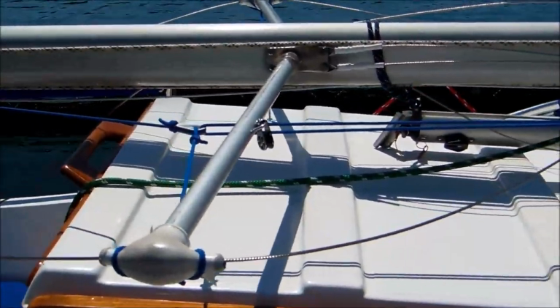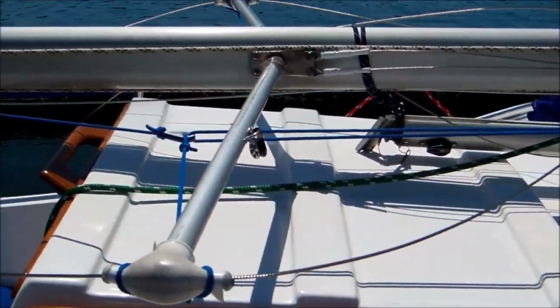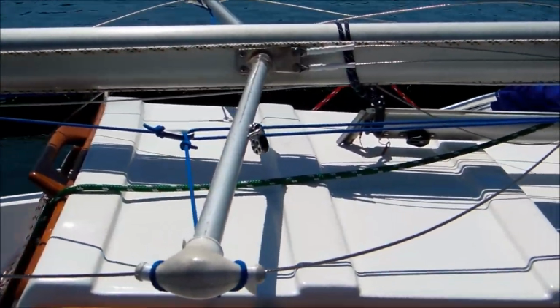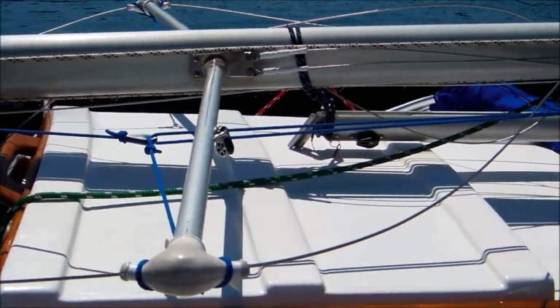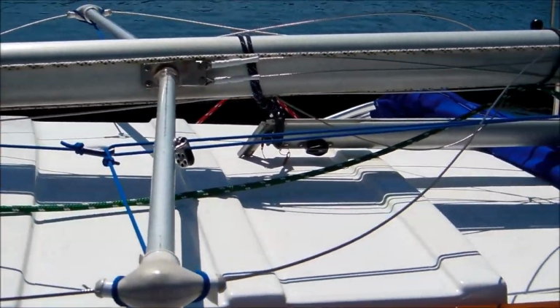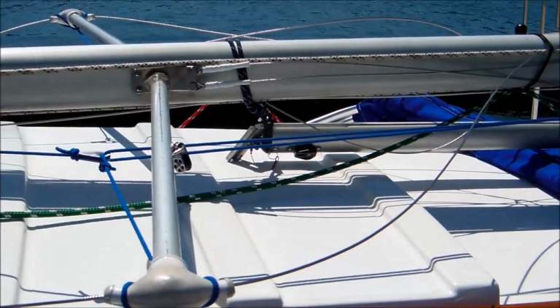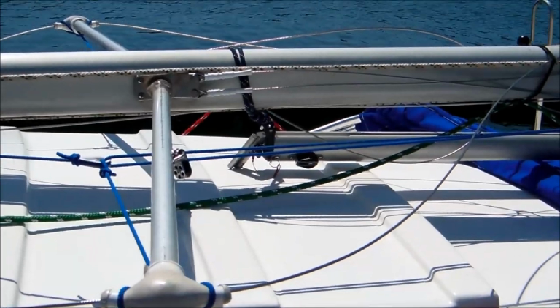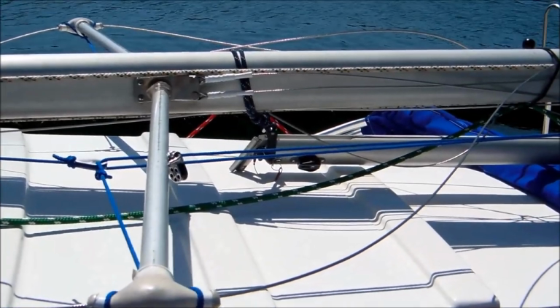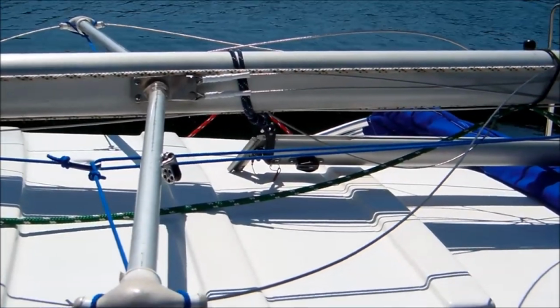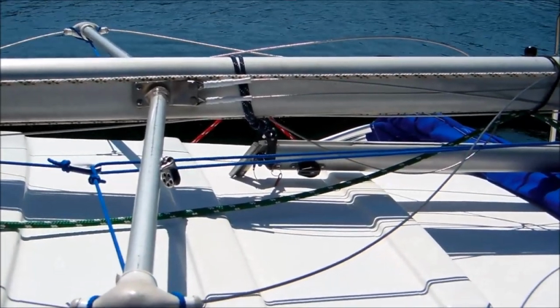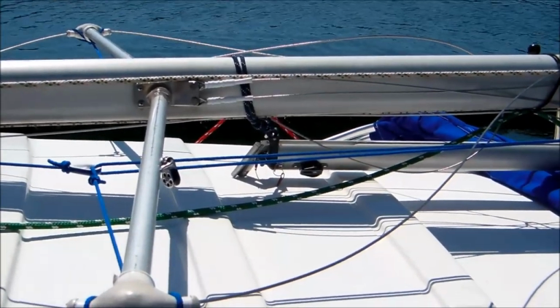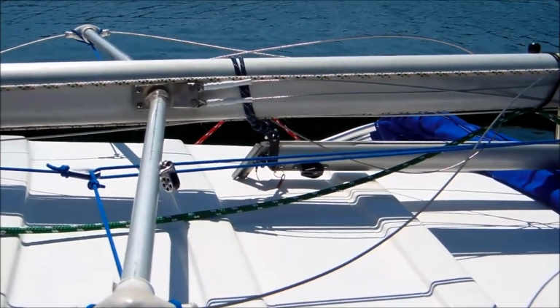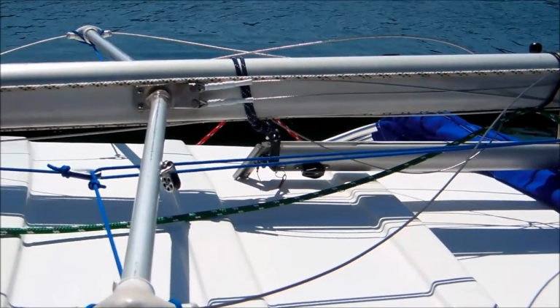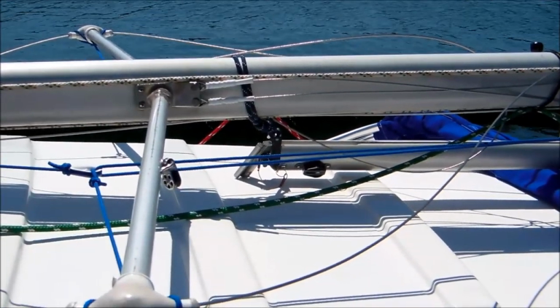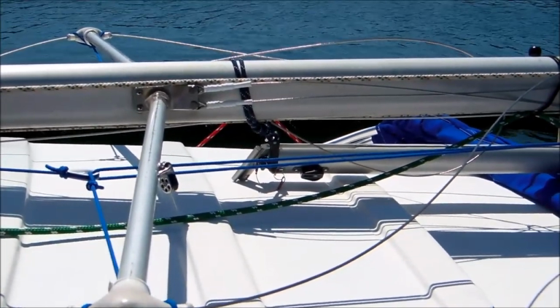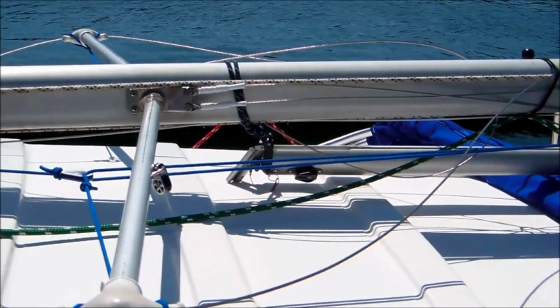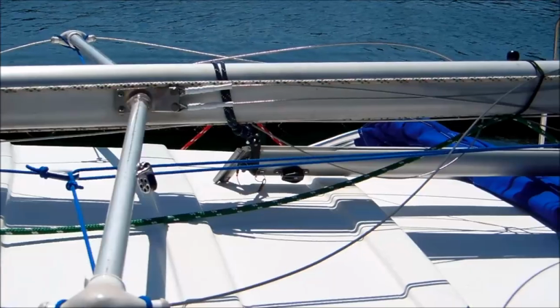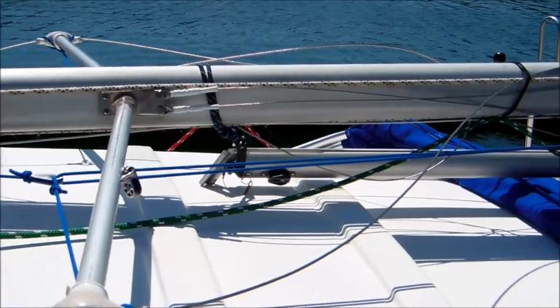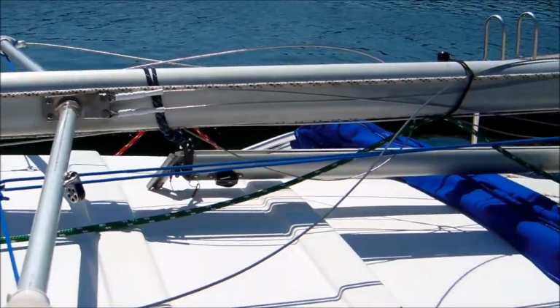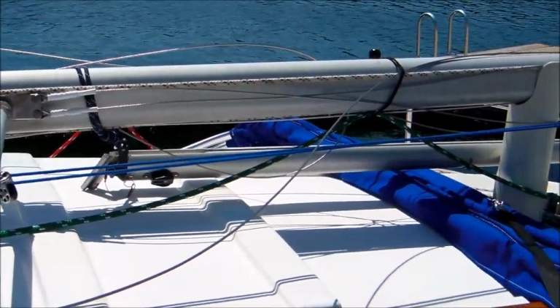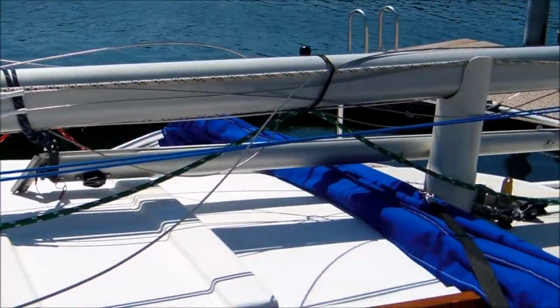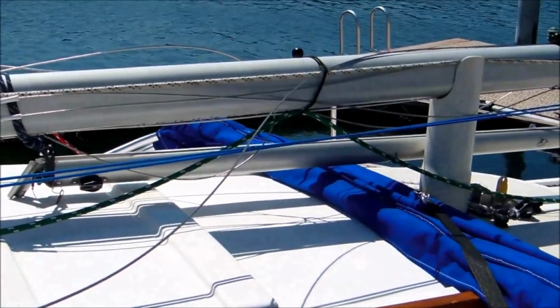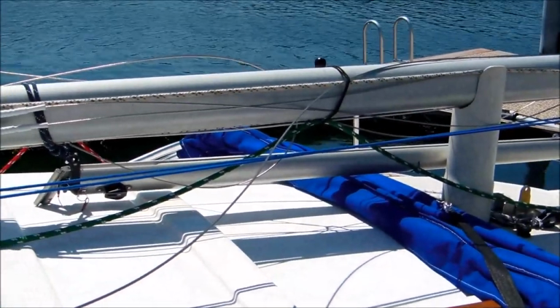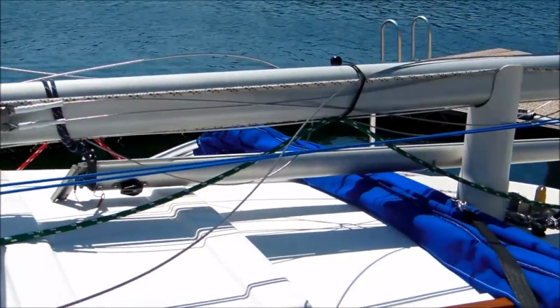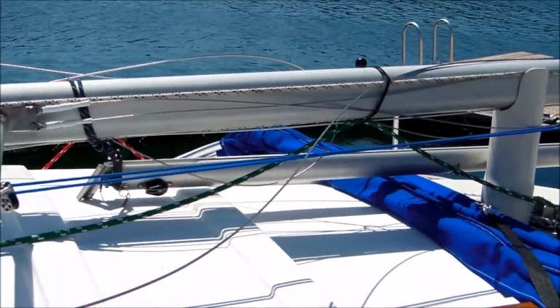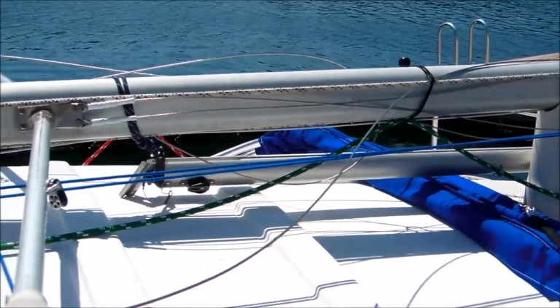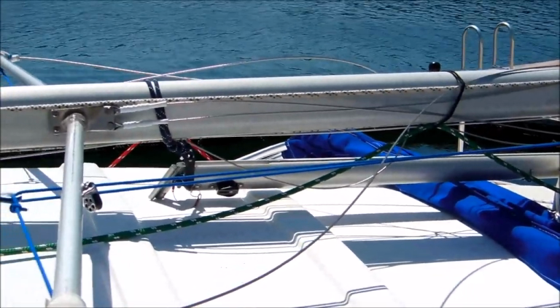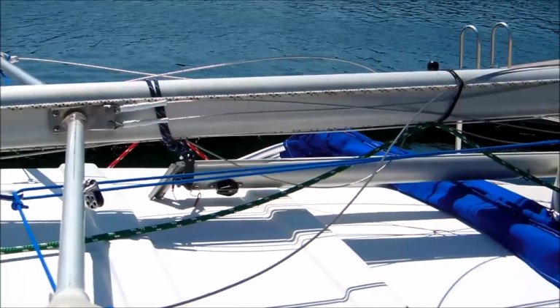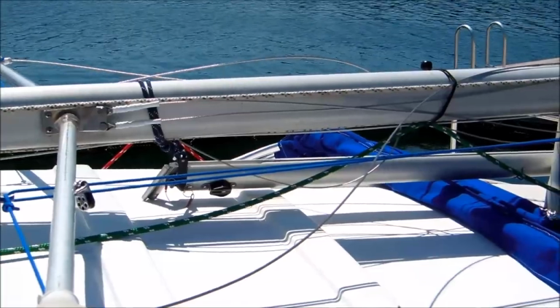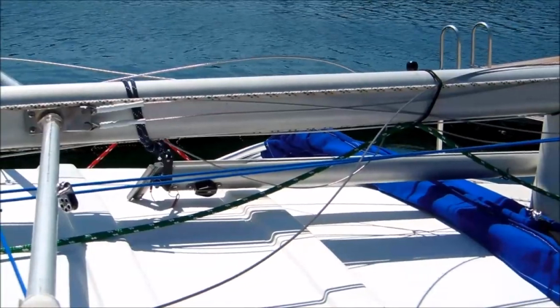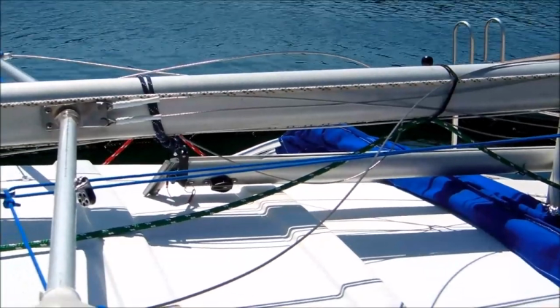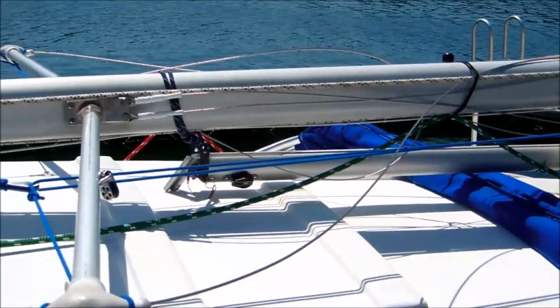The forward end of the boom I have just held up by the gooseneck fitting and a piece of cord wrapped around the mast. The center support holds the boom away from the center line and keeps it from swinging during trailering.